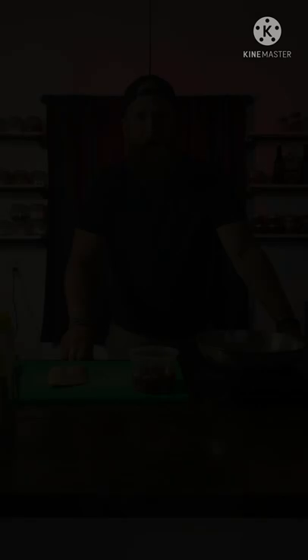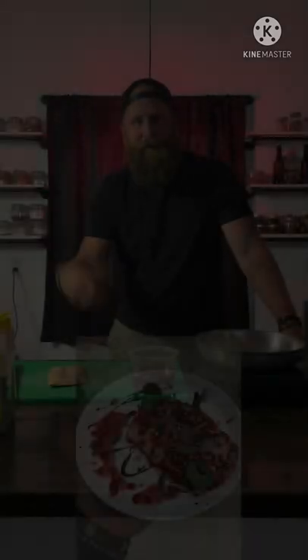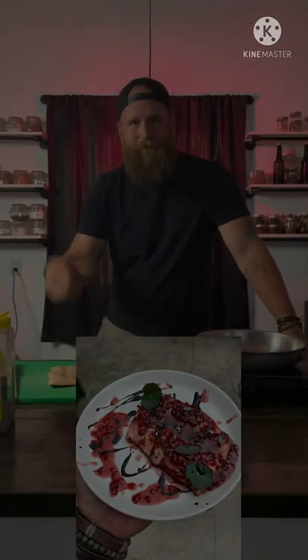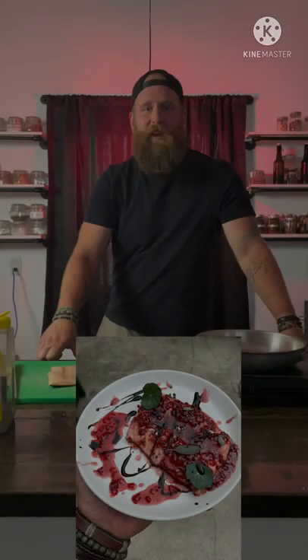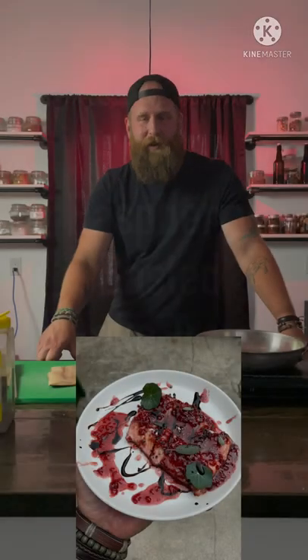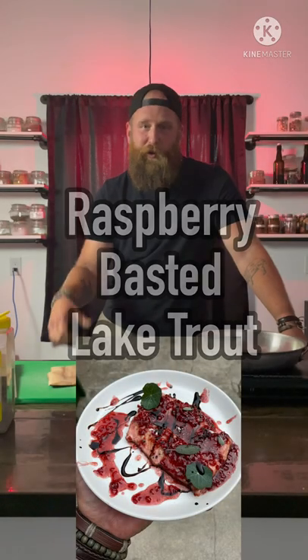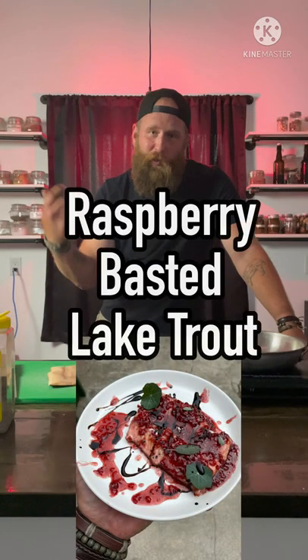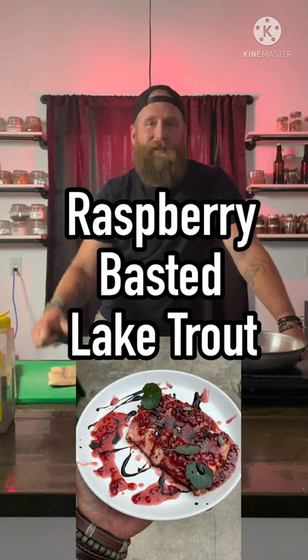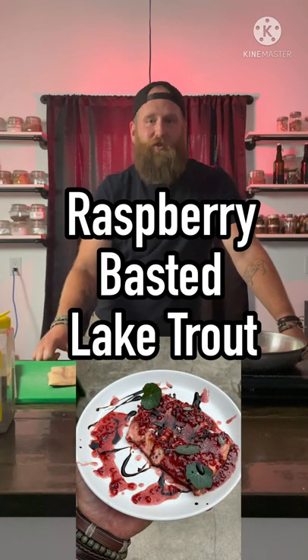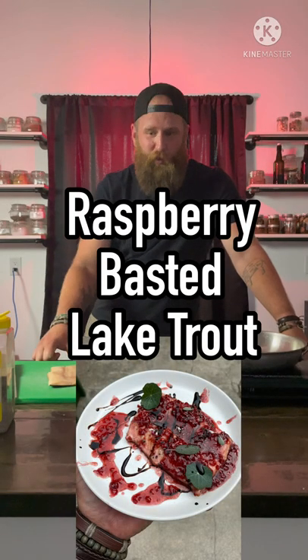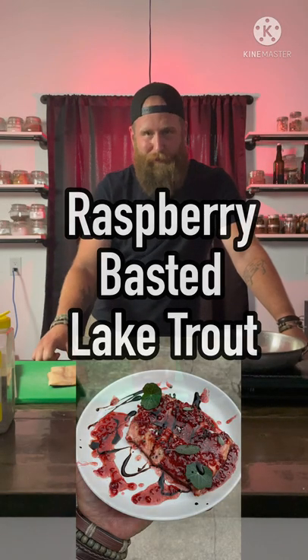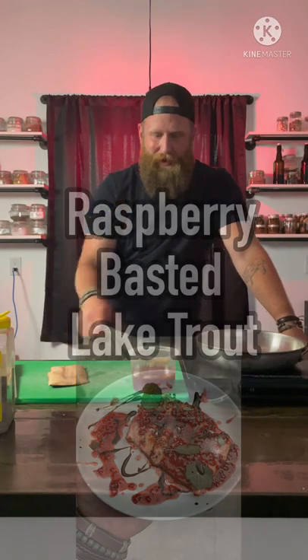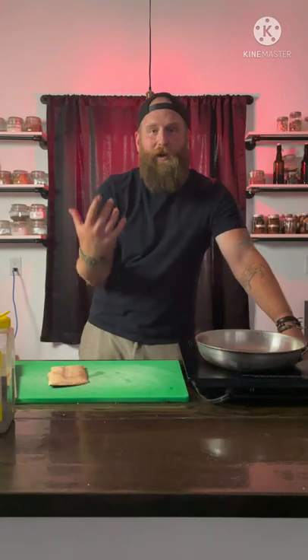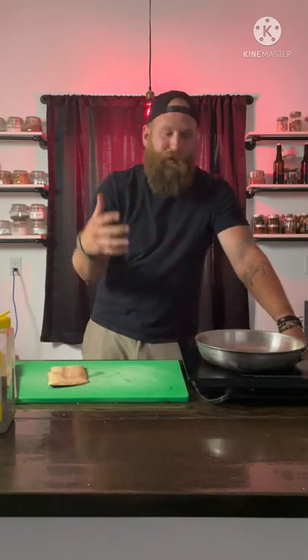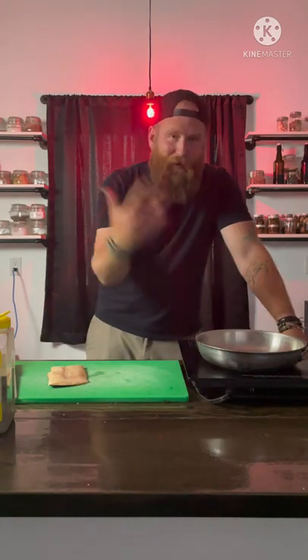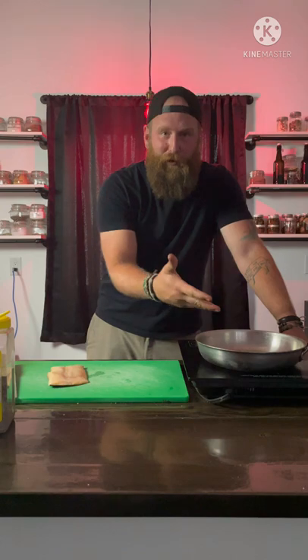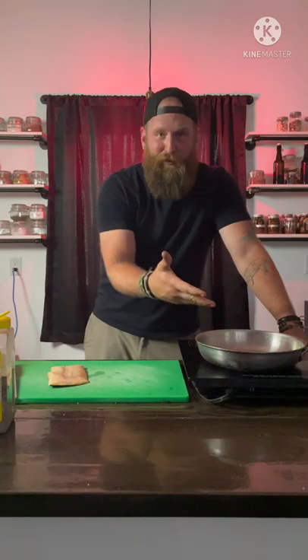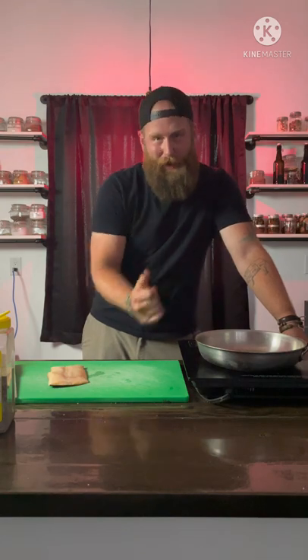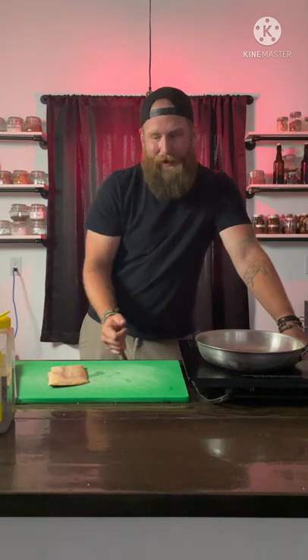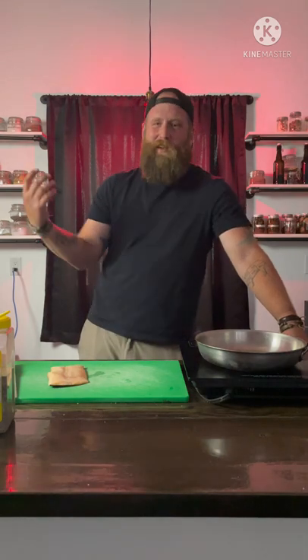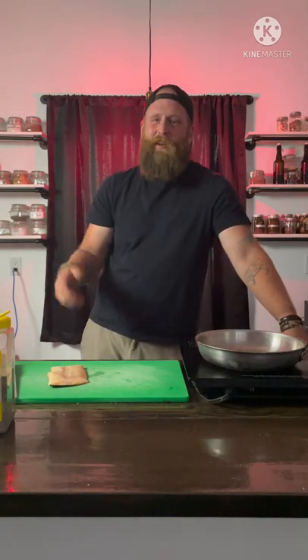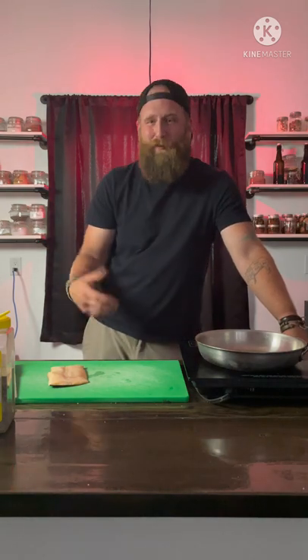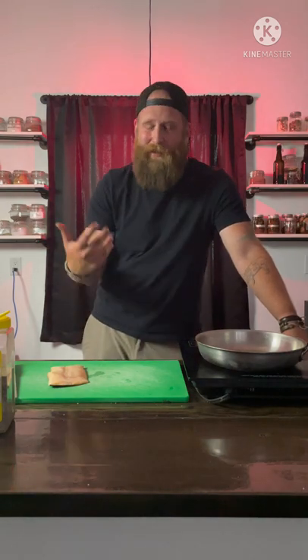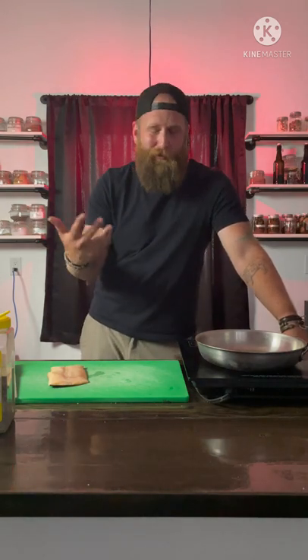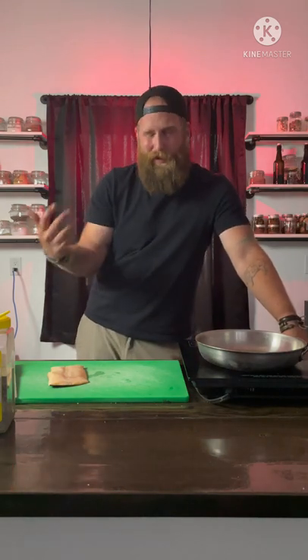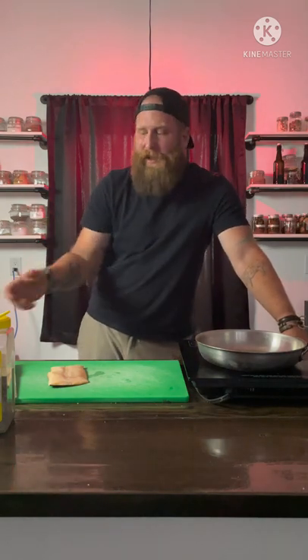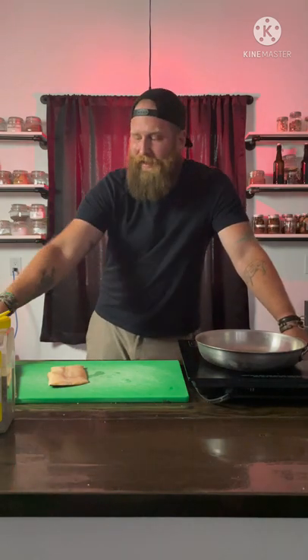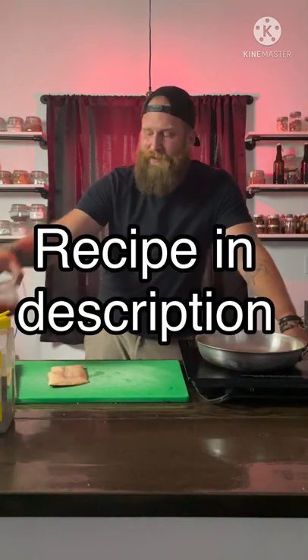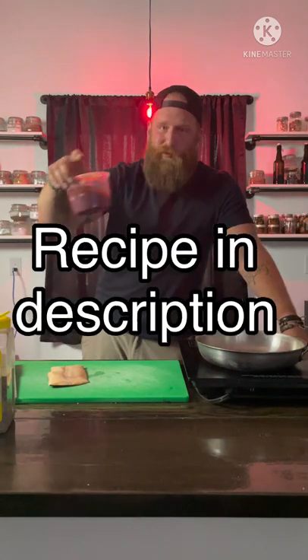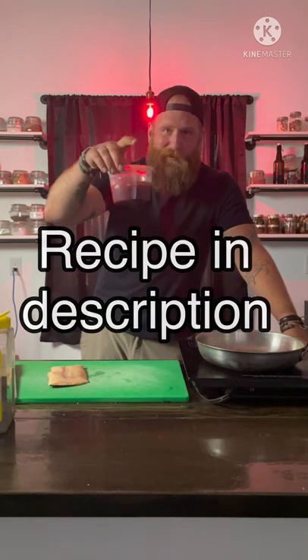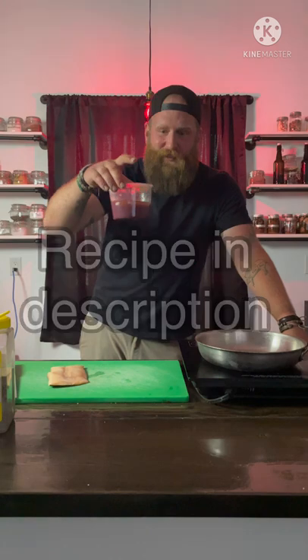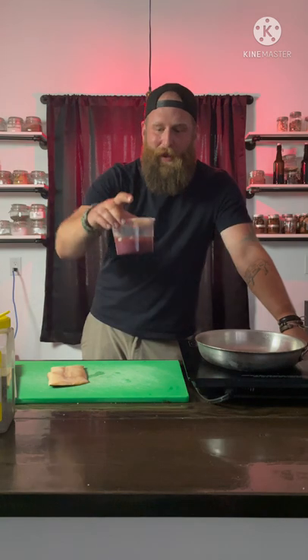Hey everyone, today we're going to show you a quick lake trout recipe. We're going to use a frying pan. We're essentially going to baste it, poach it, in this raspberry sauce that we made.